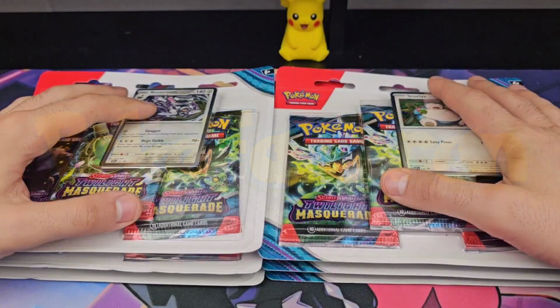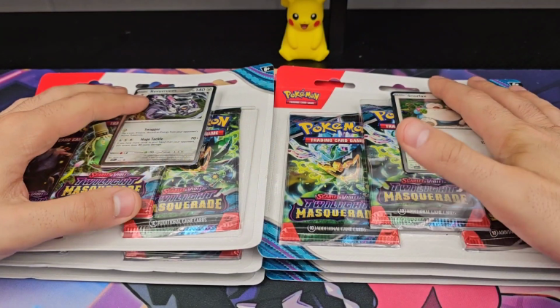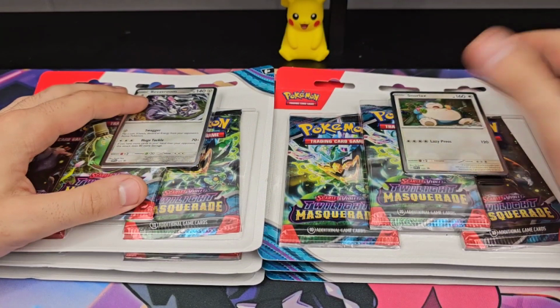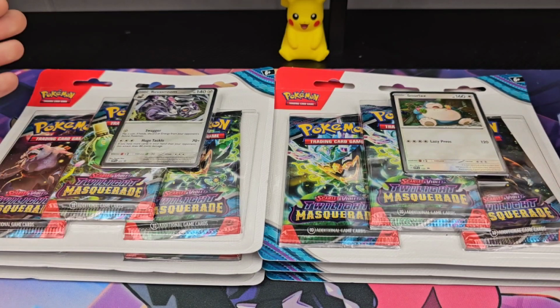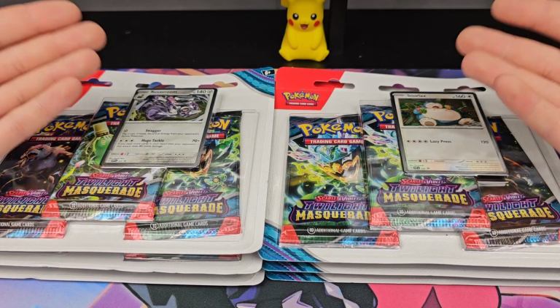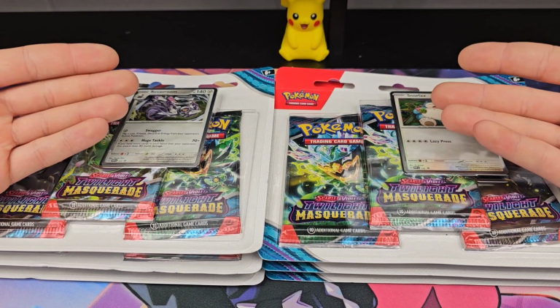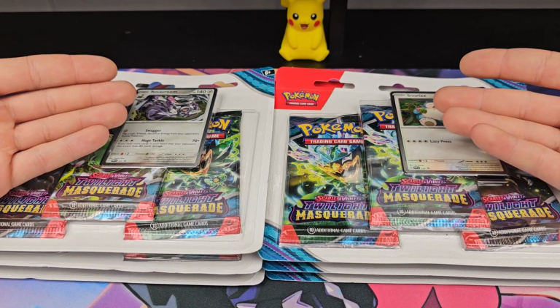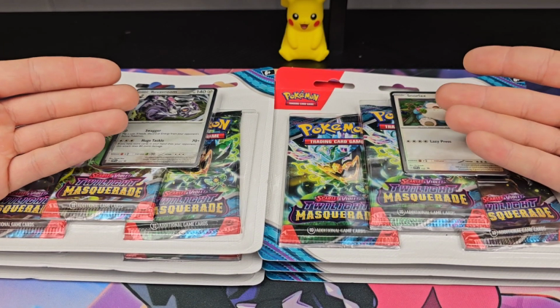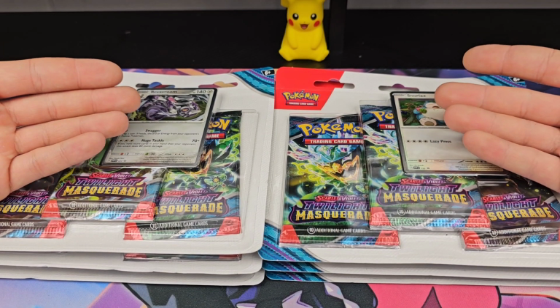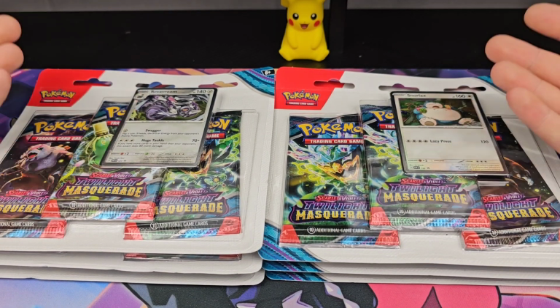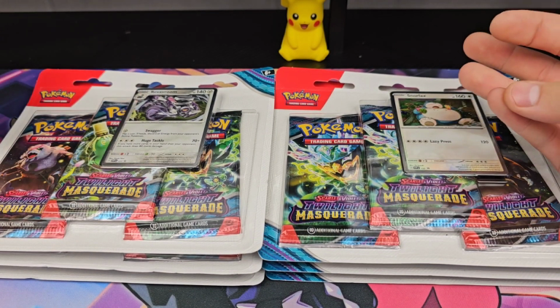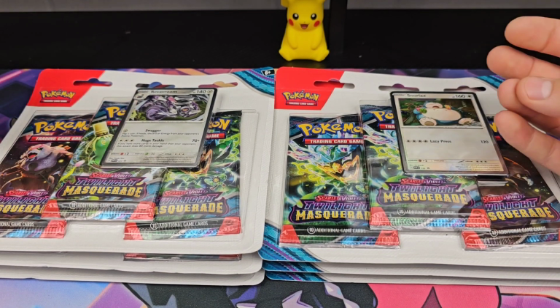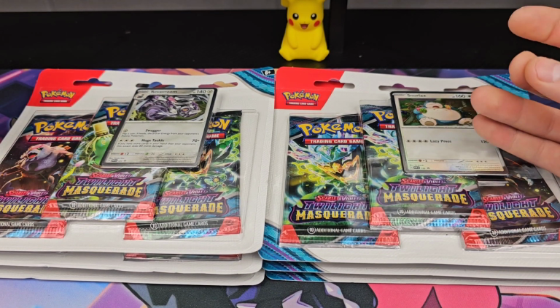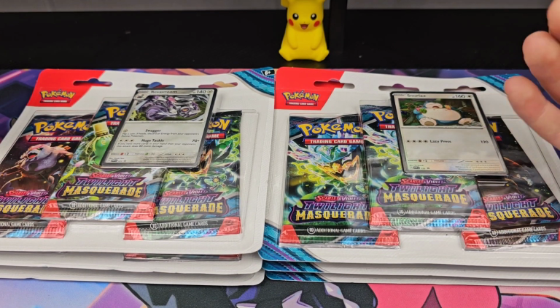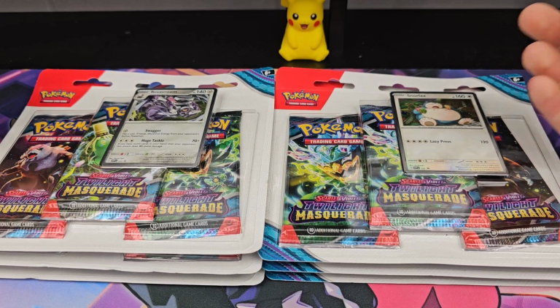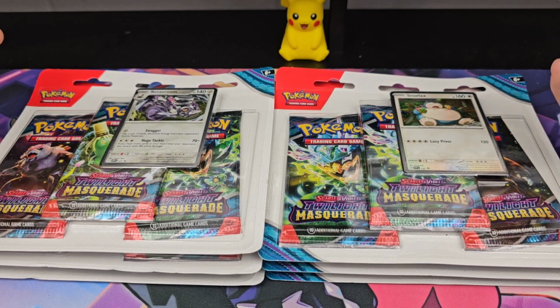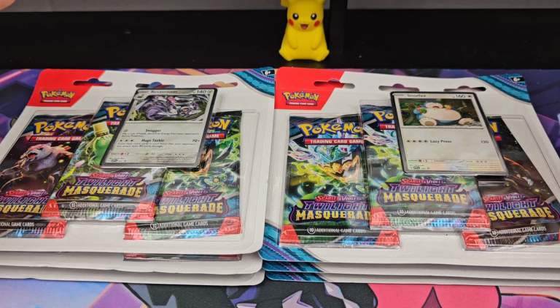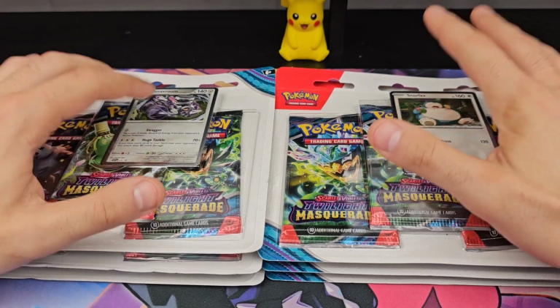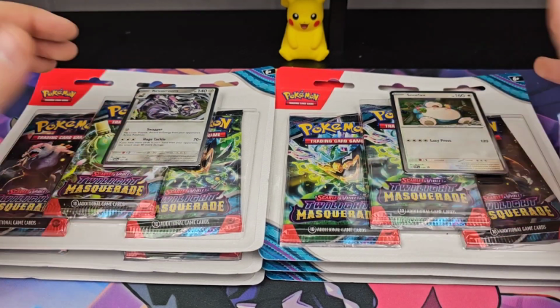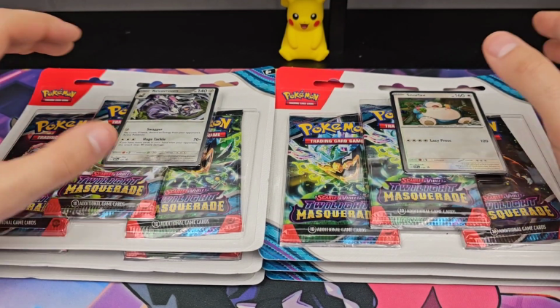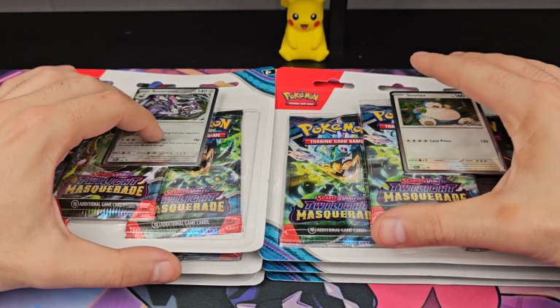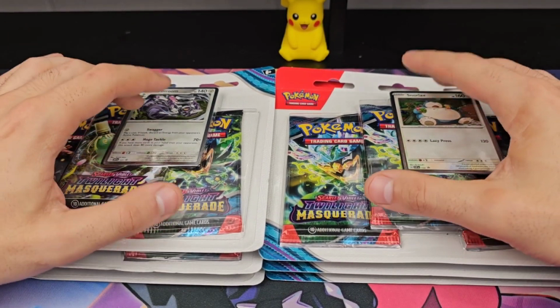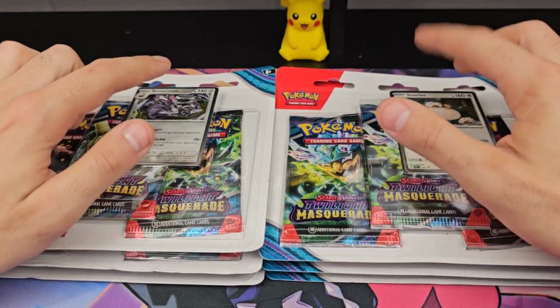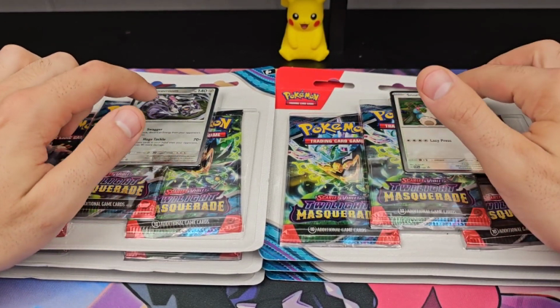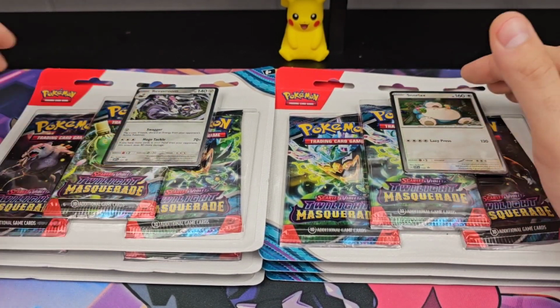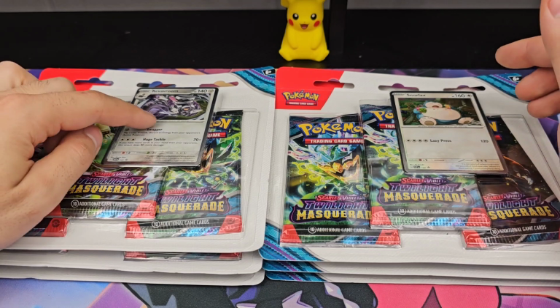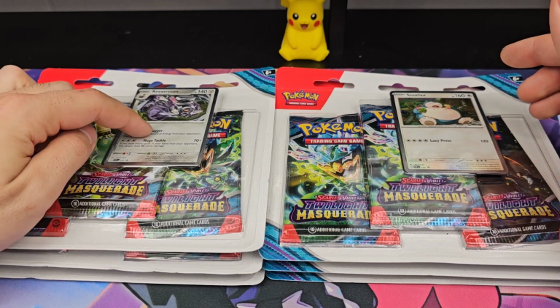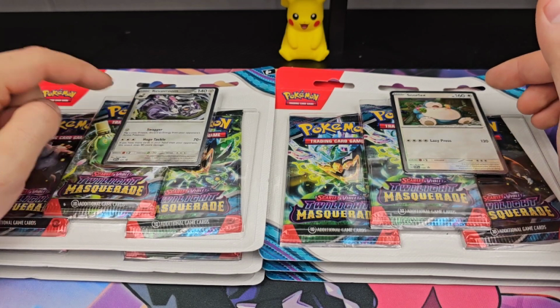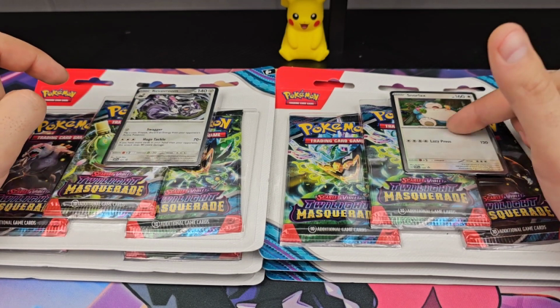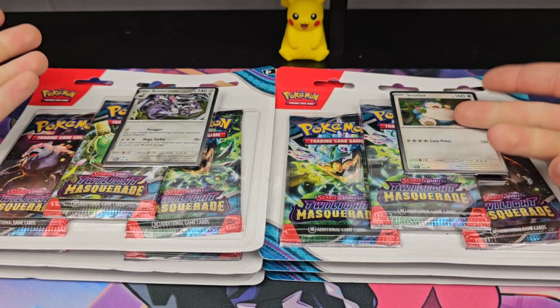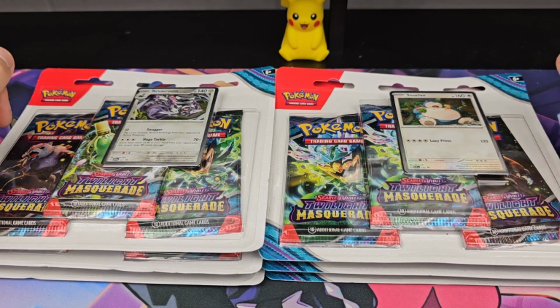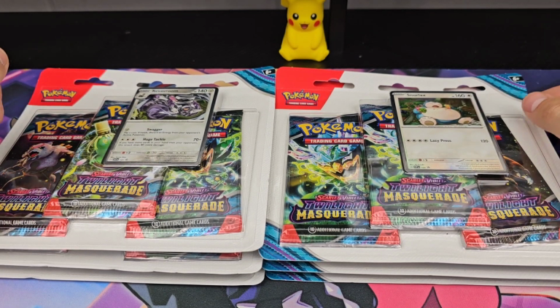How's it going Pokefans? Pokefan Brand here with another Twilight Masquerade product. We've done ETBs, Booster Box, Booster Bundles, Sleeved Boosters. Now we have the 3-Pack Blisters — three of each of the different artworks. We have my Nemesis over here, and we have our Gen 1 Big Boy.